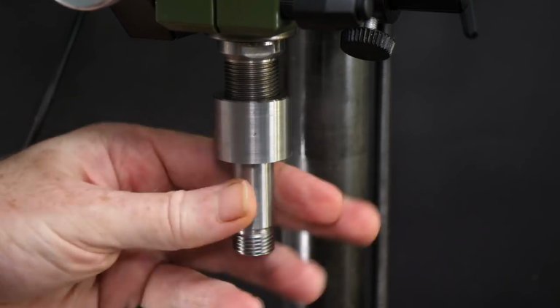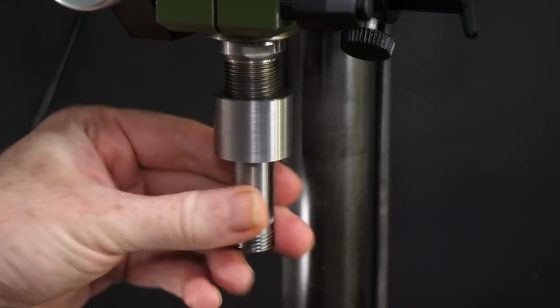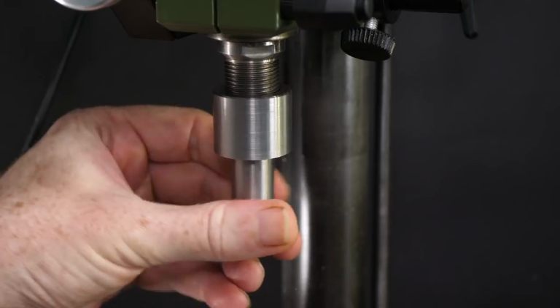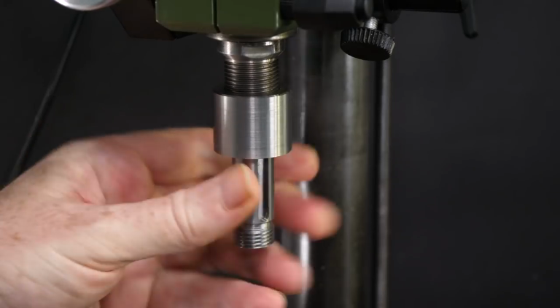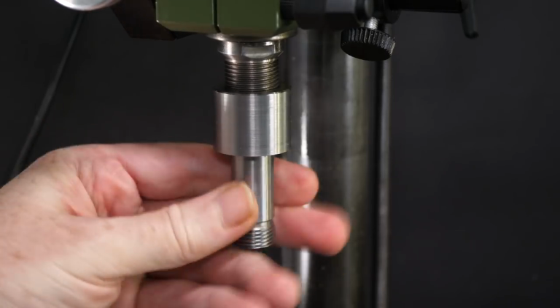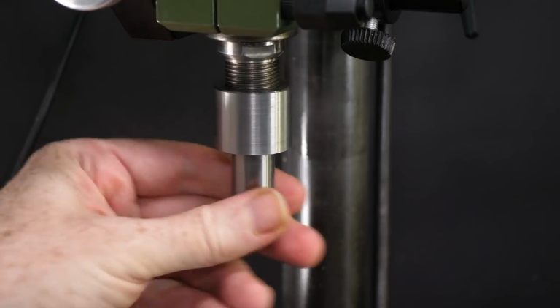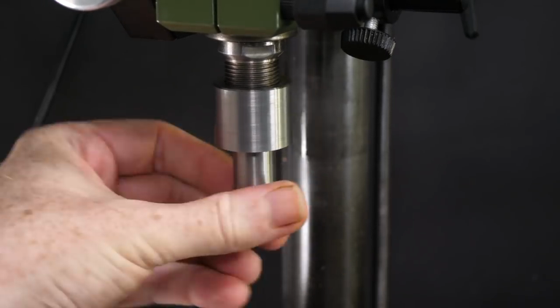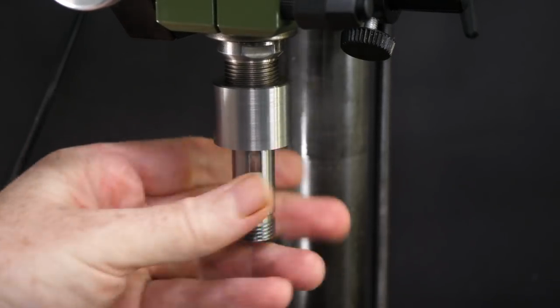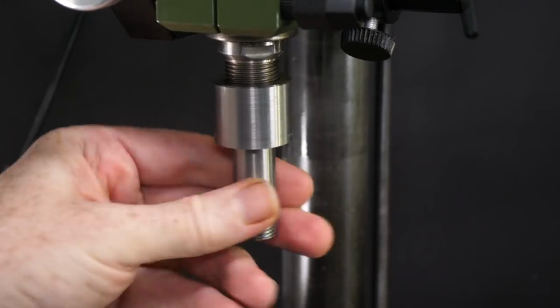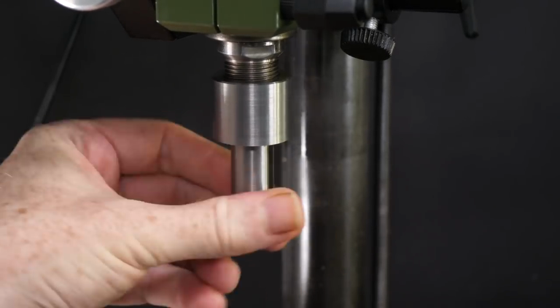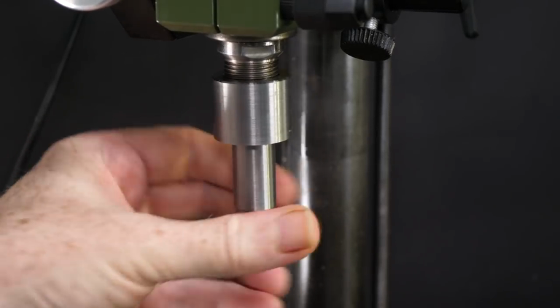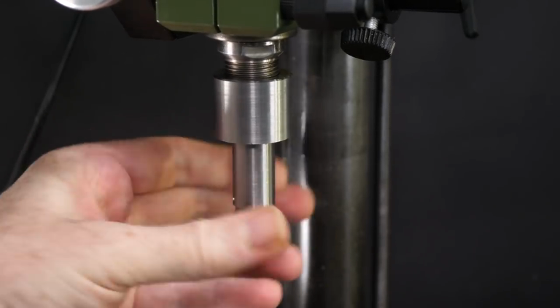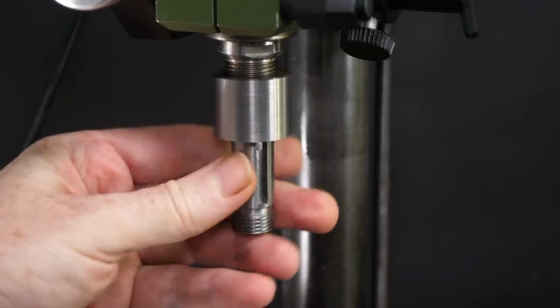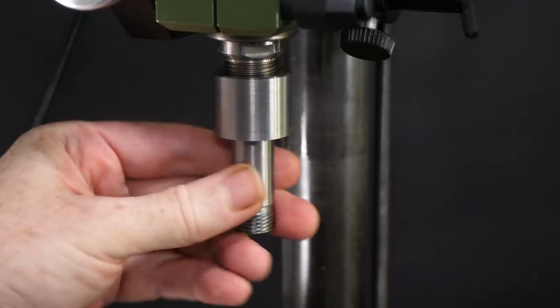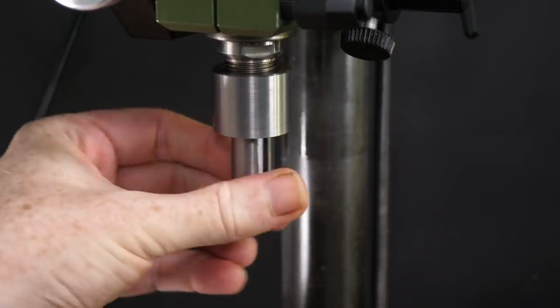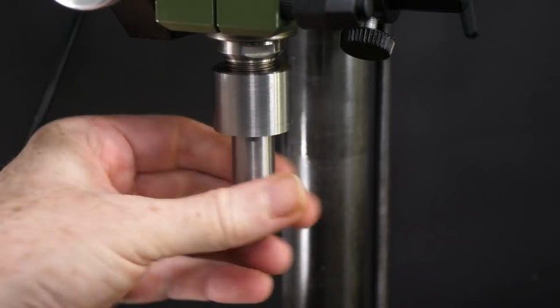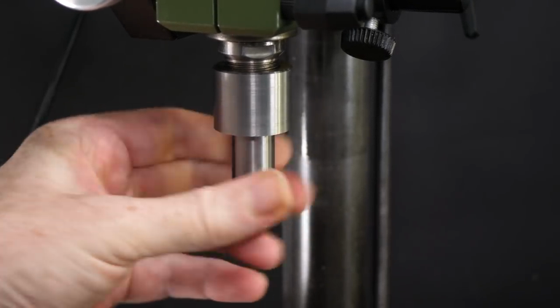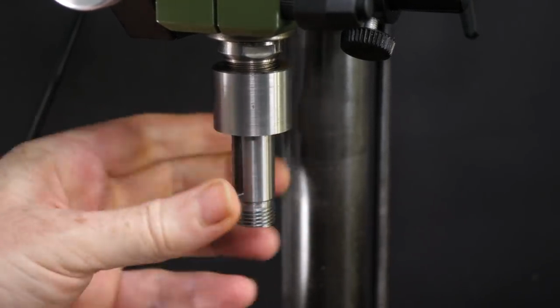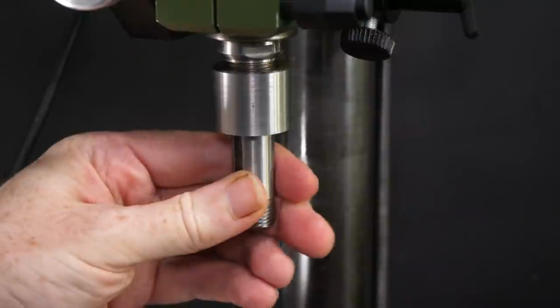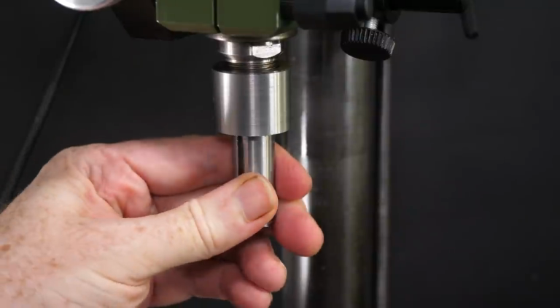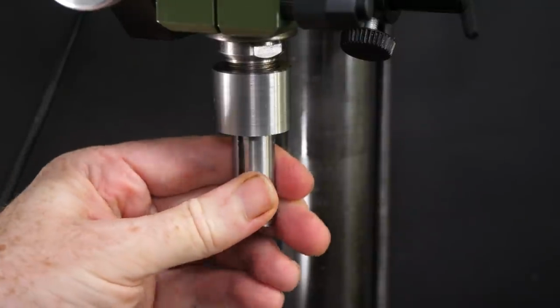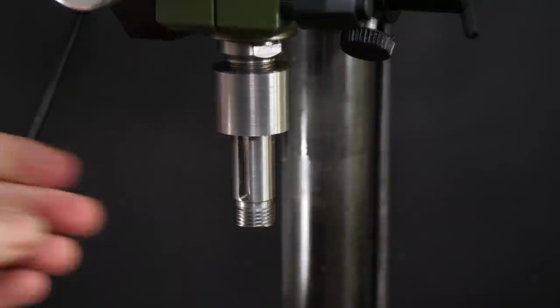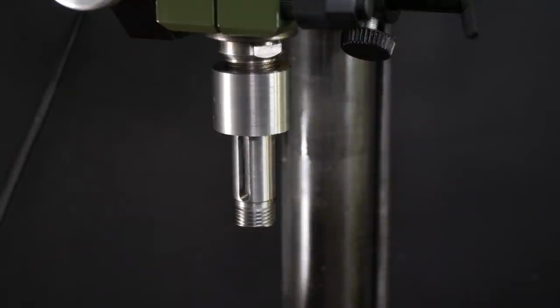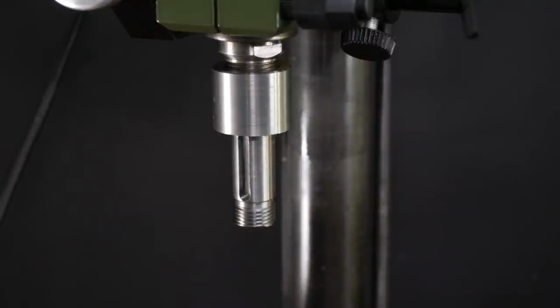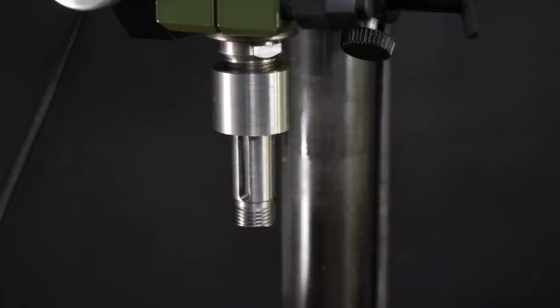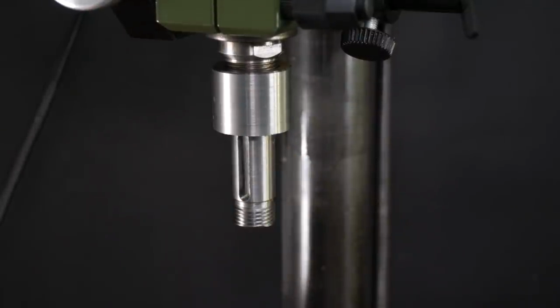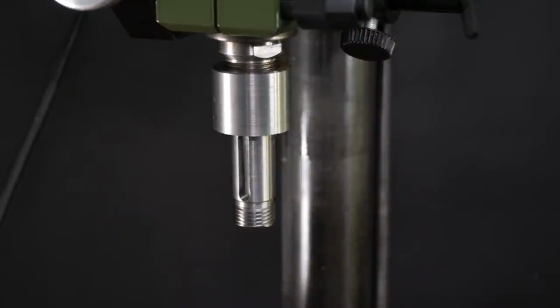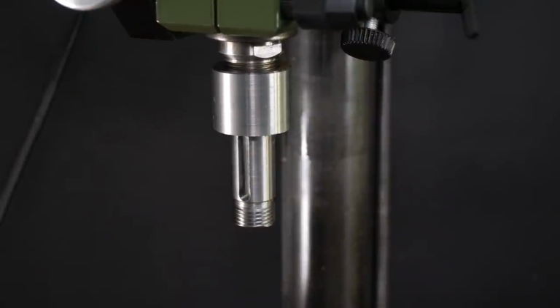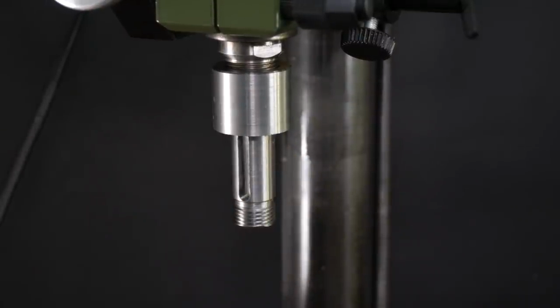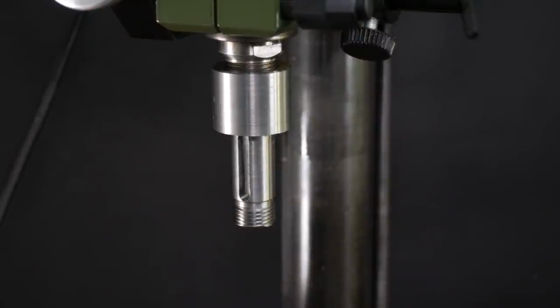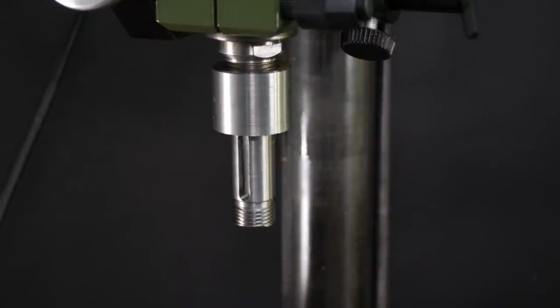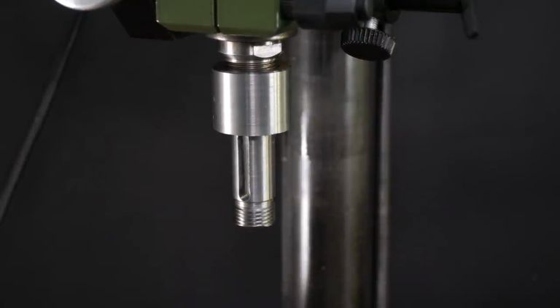I thought it would make a good entry for Emma's Spare Room toolmaking competition. Emma's competition always attracts some great videos, and this year the quality of the entries is even higher. Check out the playlist at the top right now.